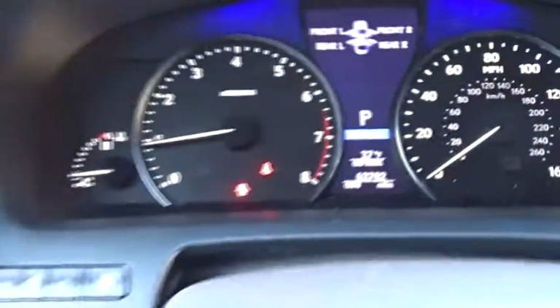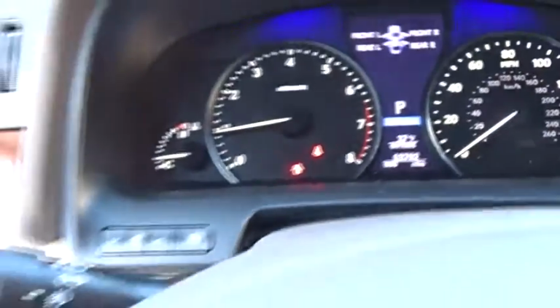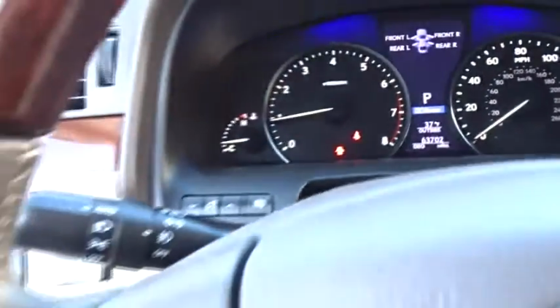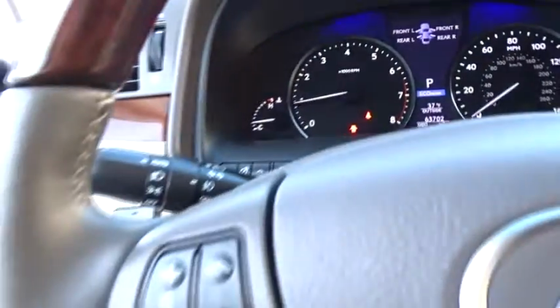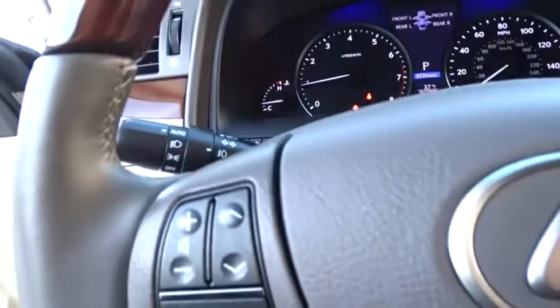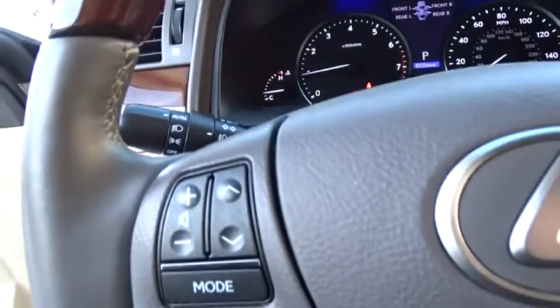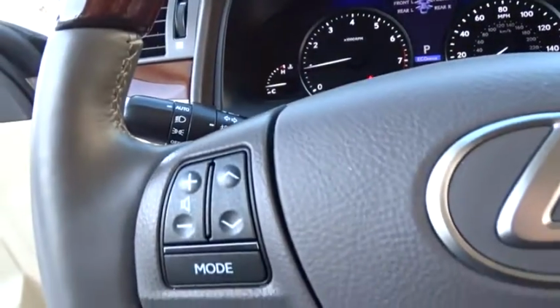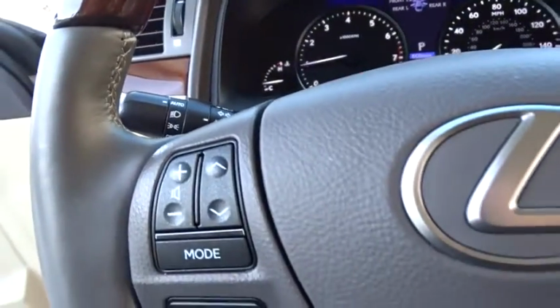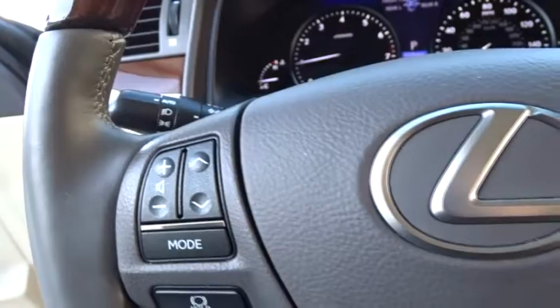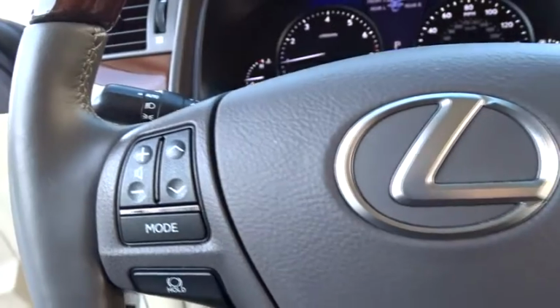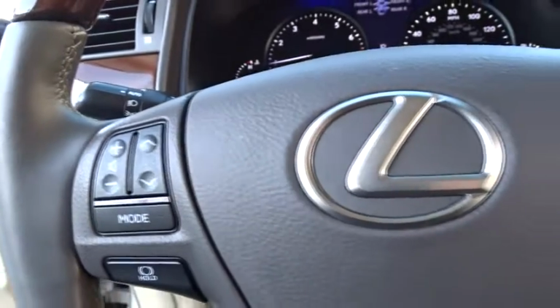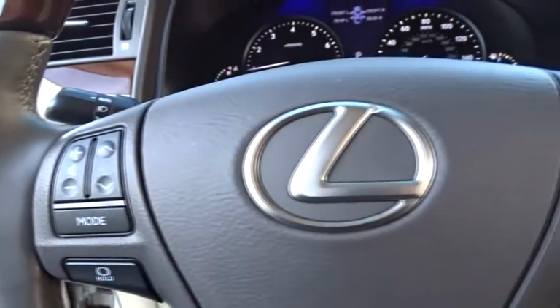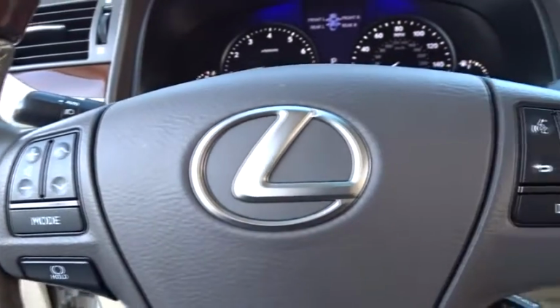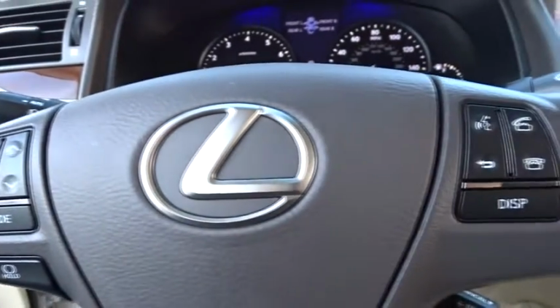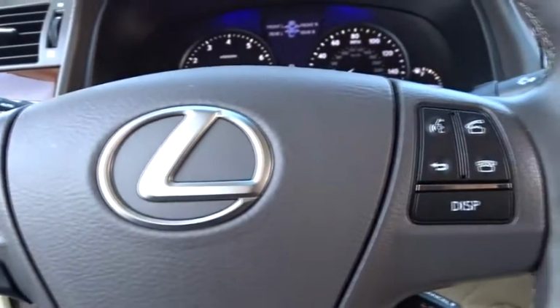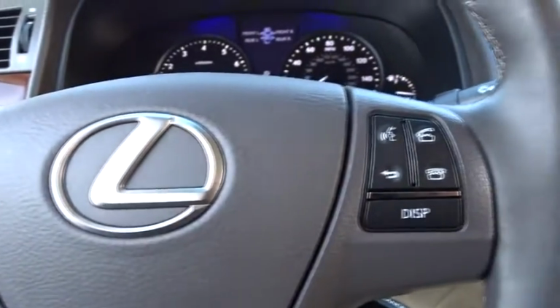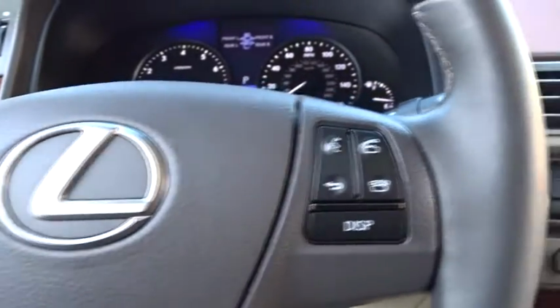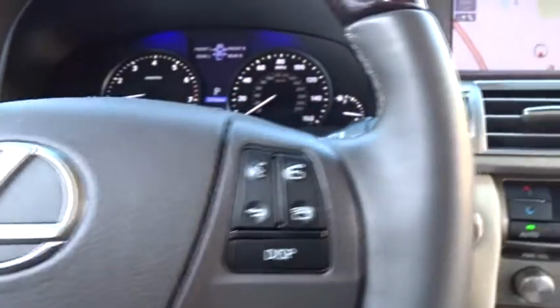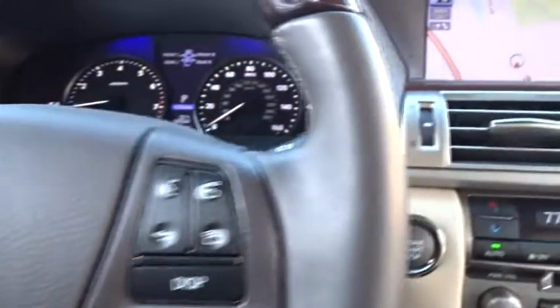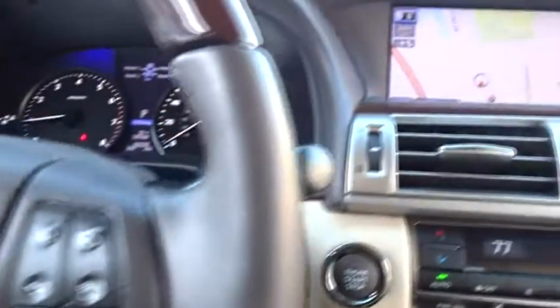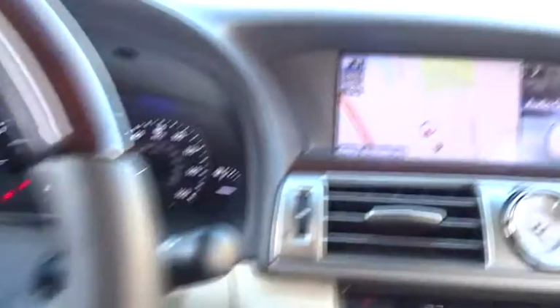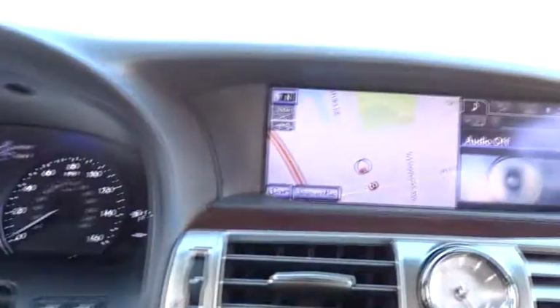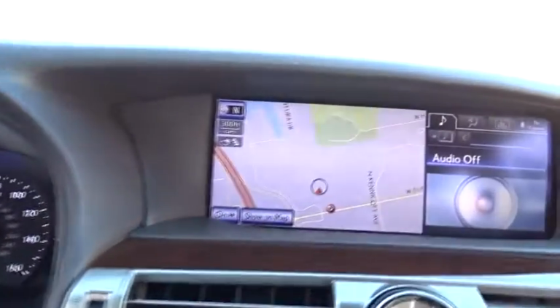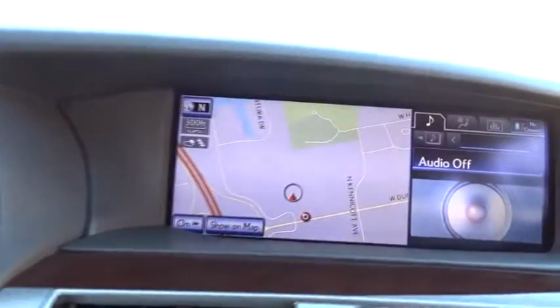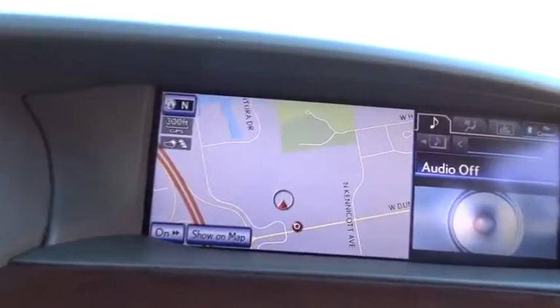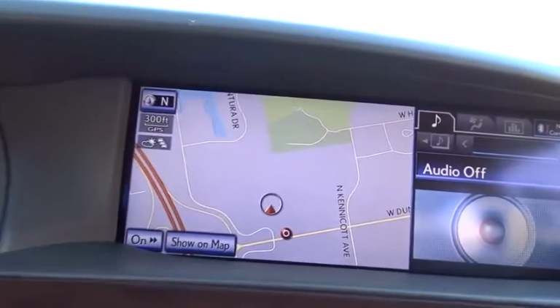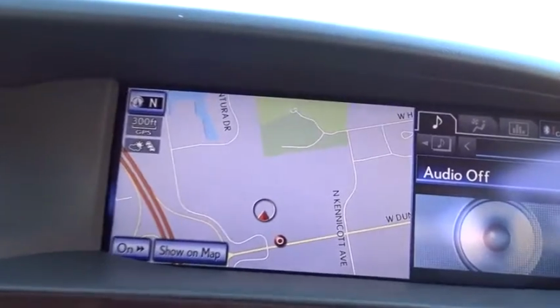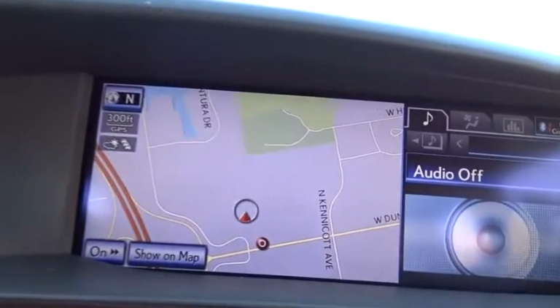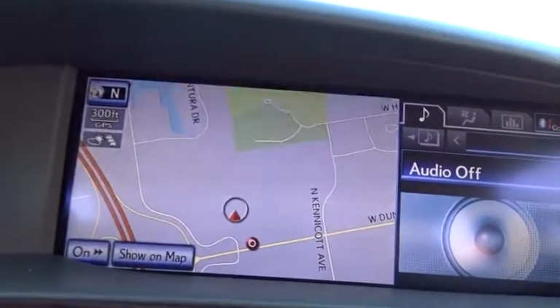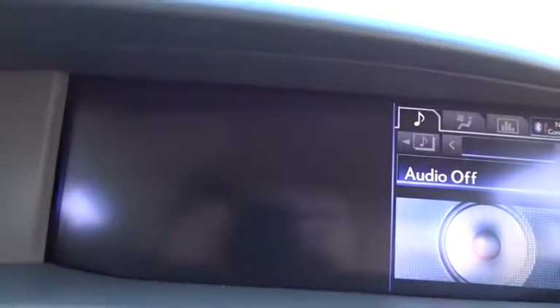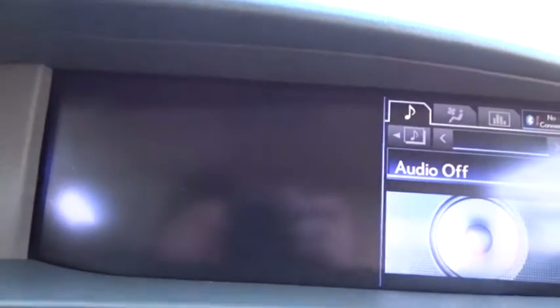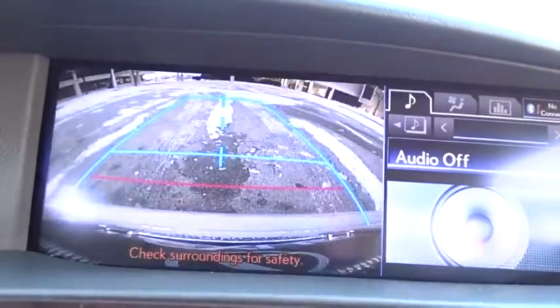Leather-wrapped steering wheel, Bluetooth, power steering, adjustable steering wheel, floor mats, cruise control, auto-dimming rear-view mirror, keyless start, four-wheel disc brakes.